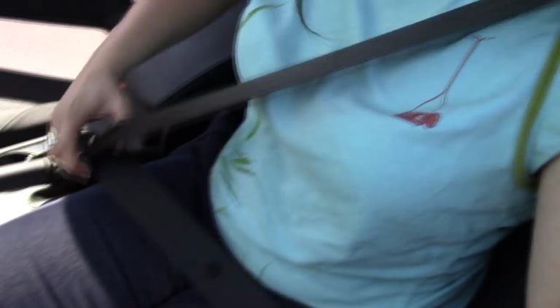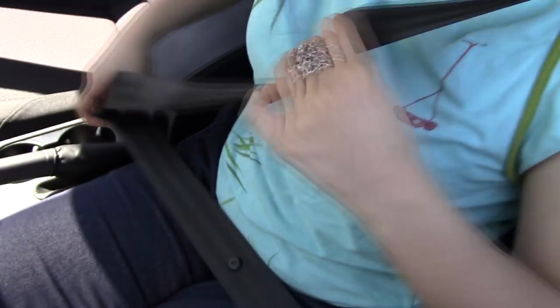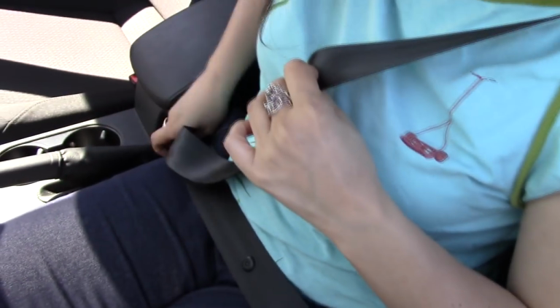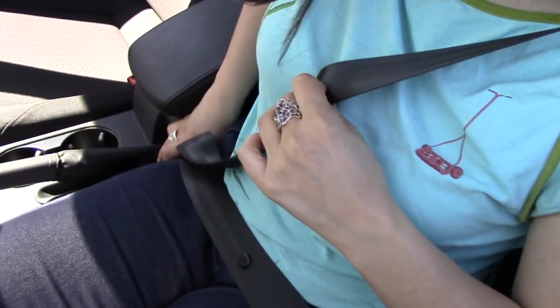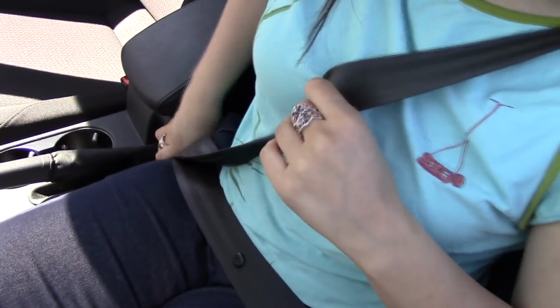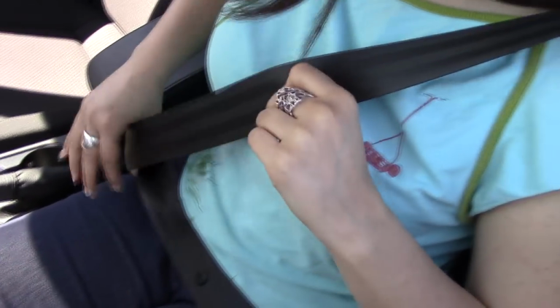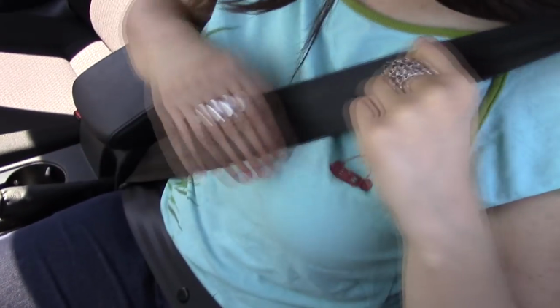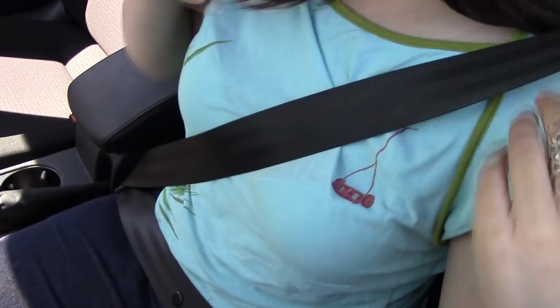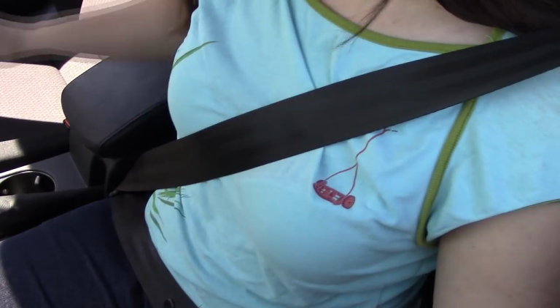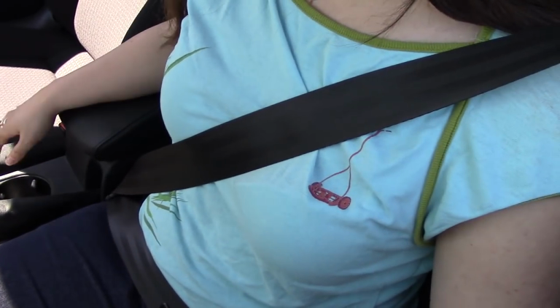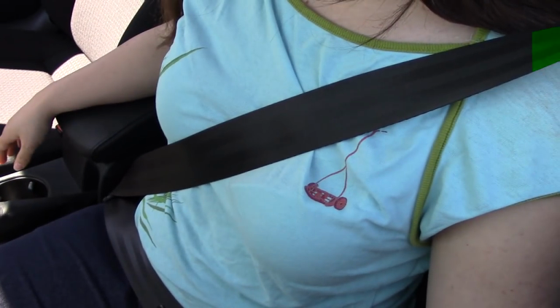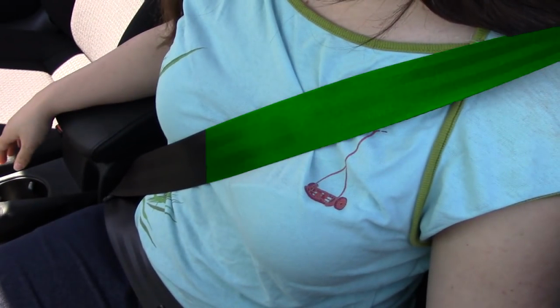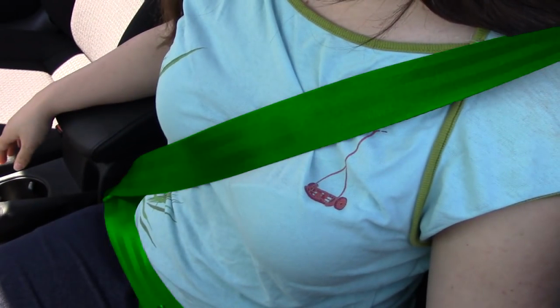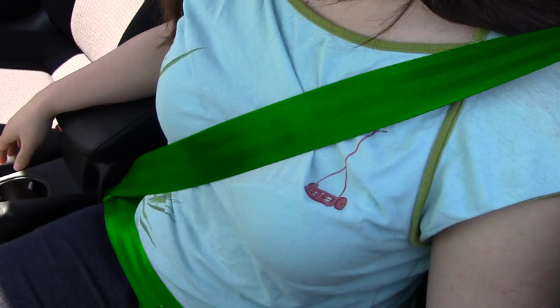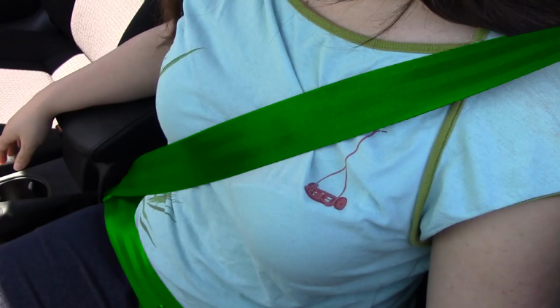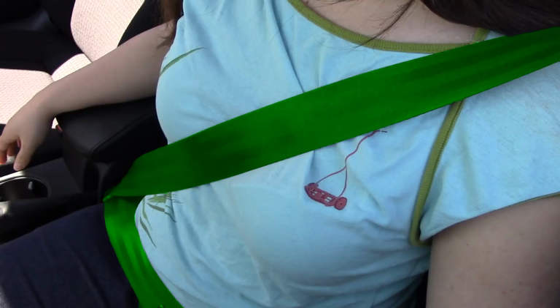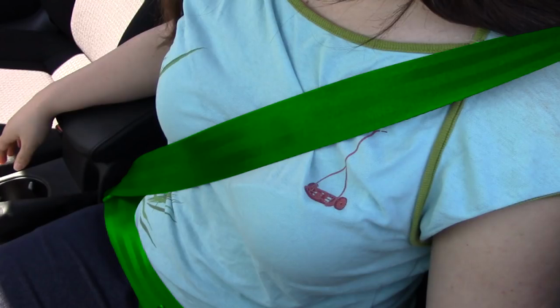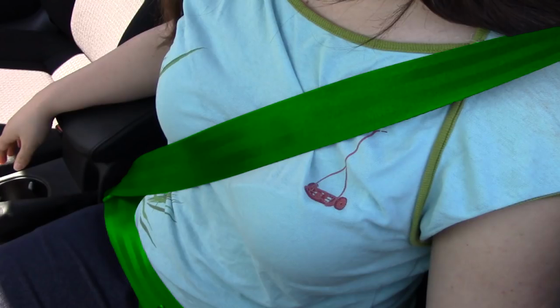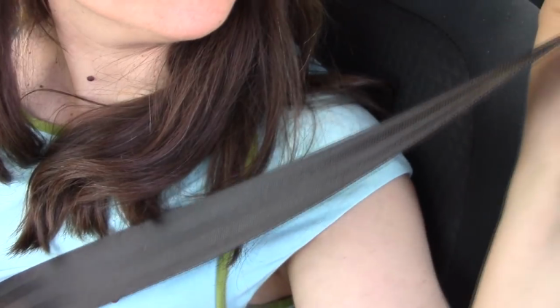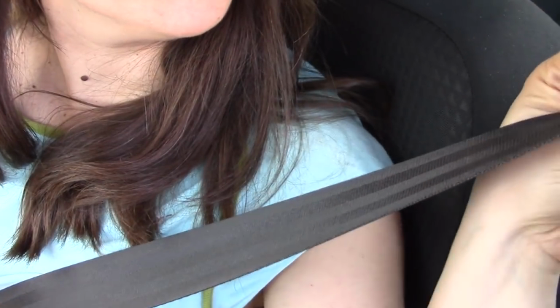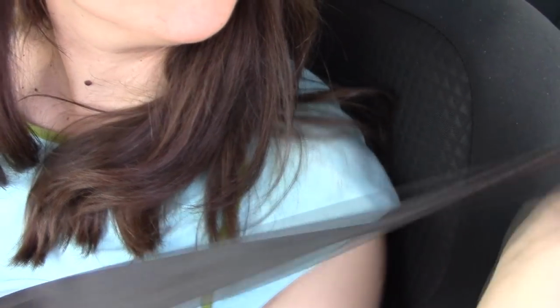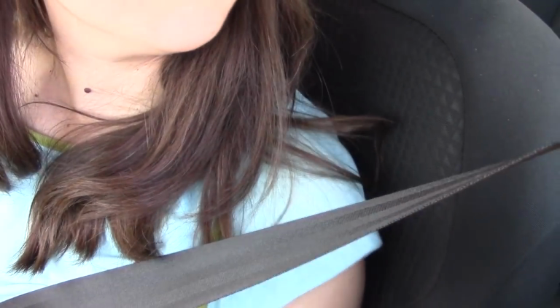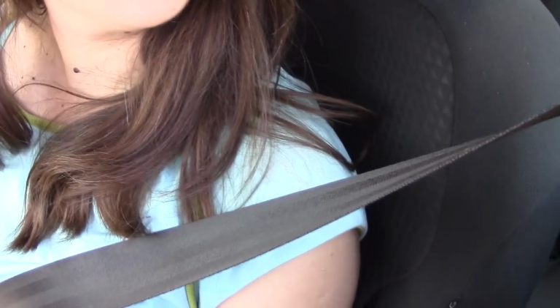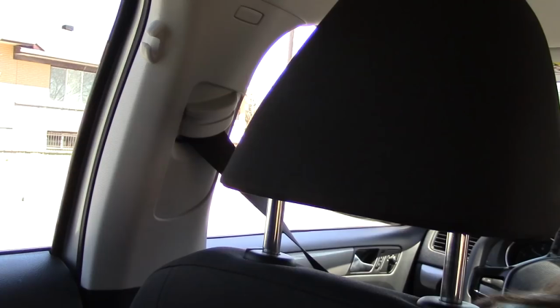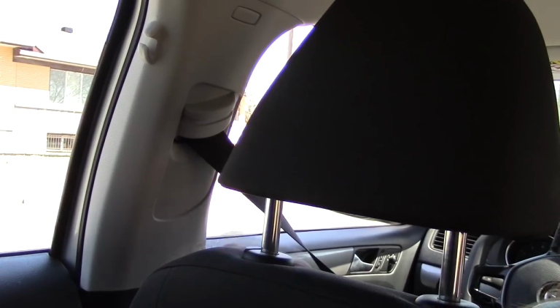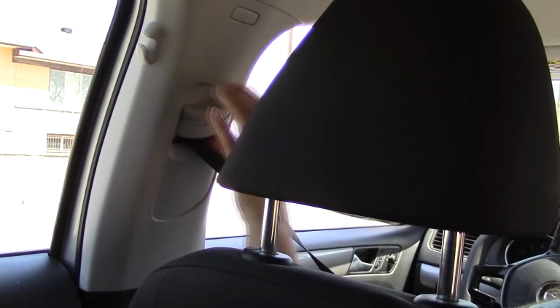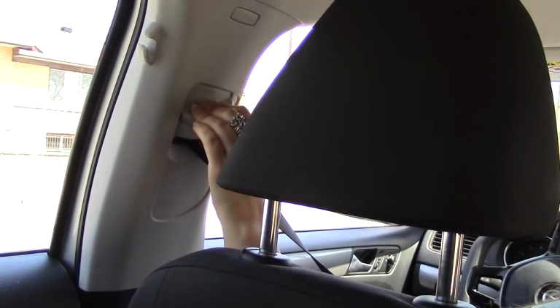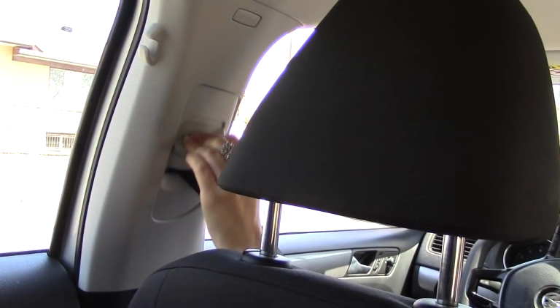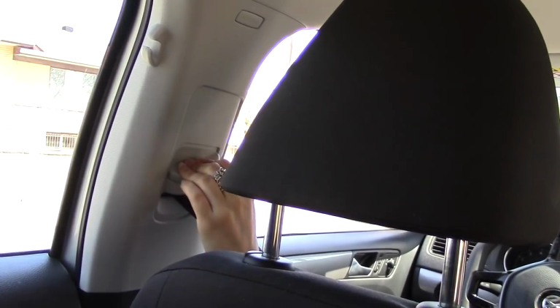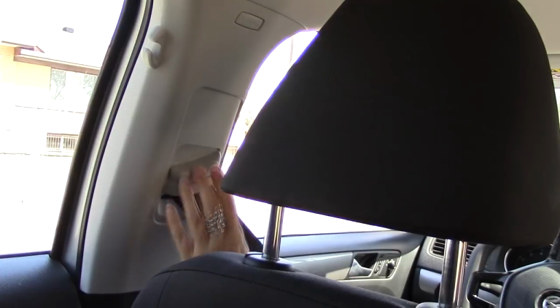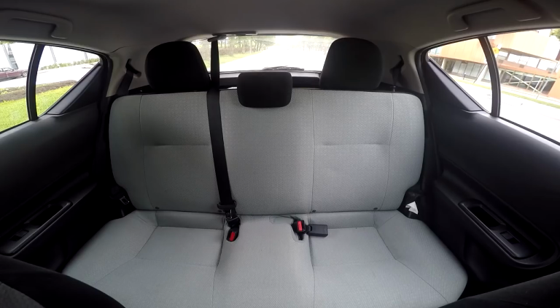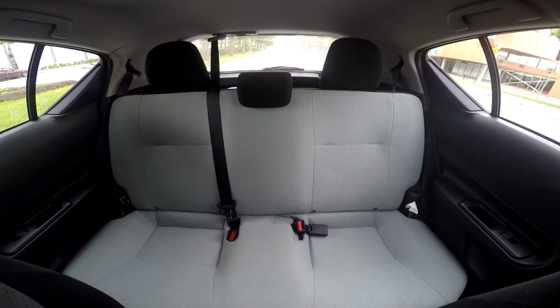Pull on the buckle while keeping tension on the belt and make sure that it's flat and snug both on top and on the bottom, which might otherwise lead to serious injuries or death in case of an accident. In some vehicles you can also adjust its height with a button.